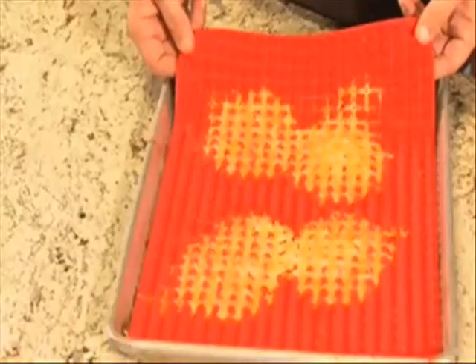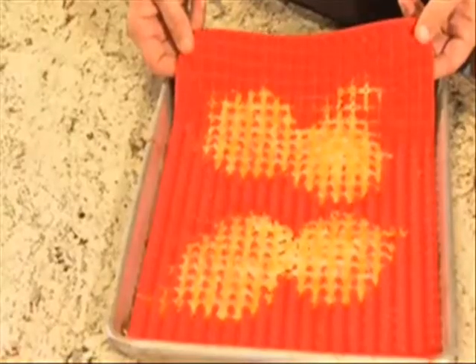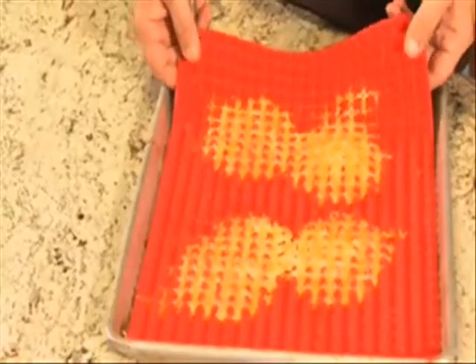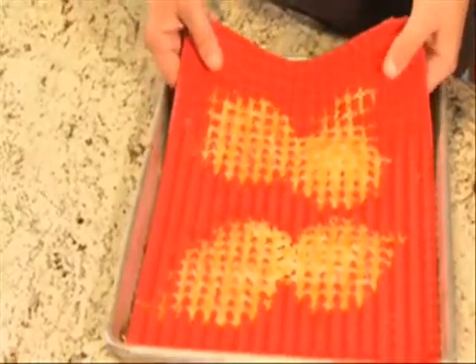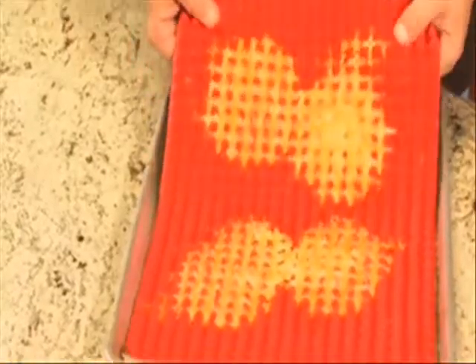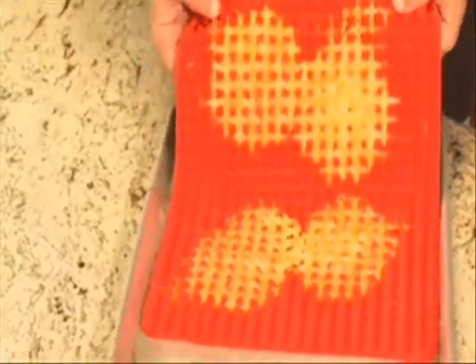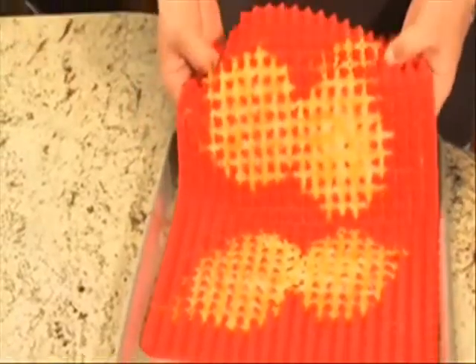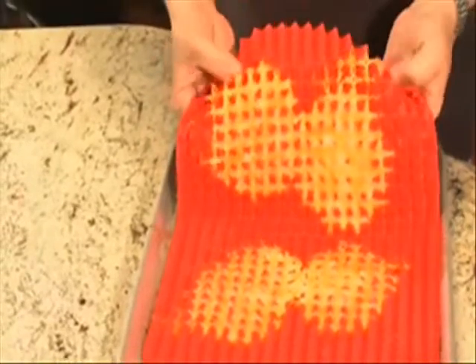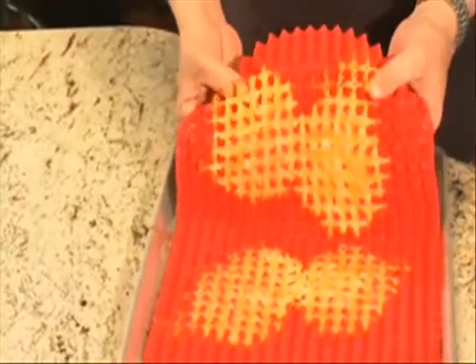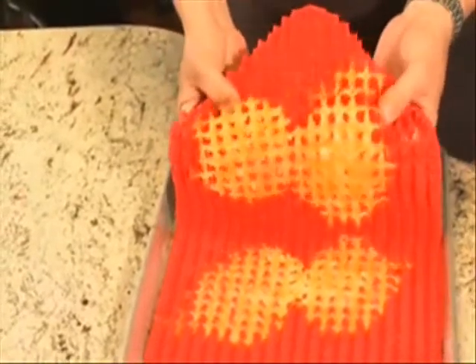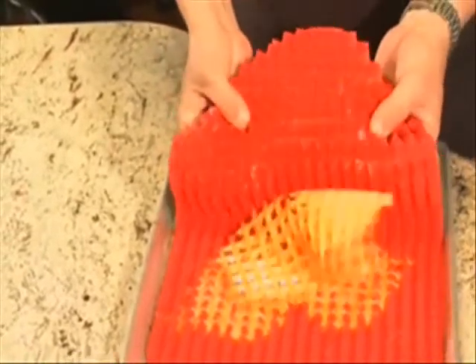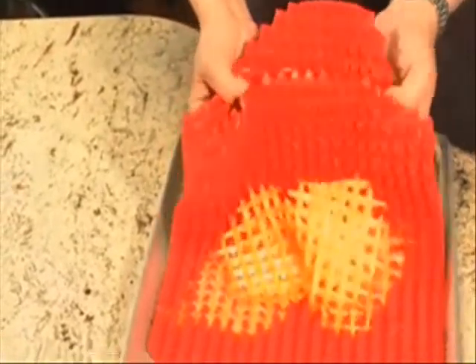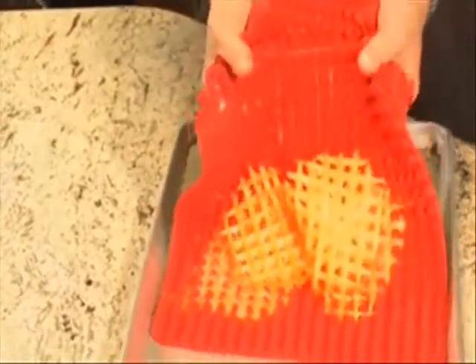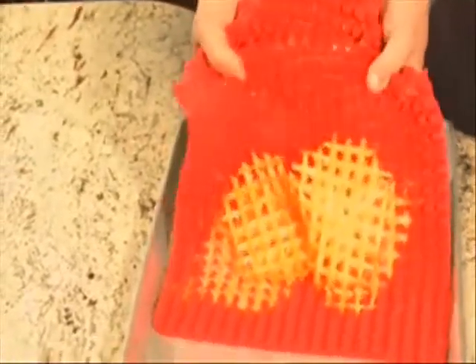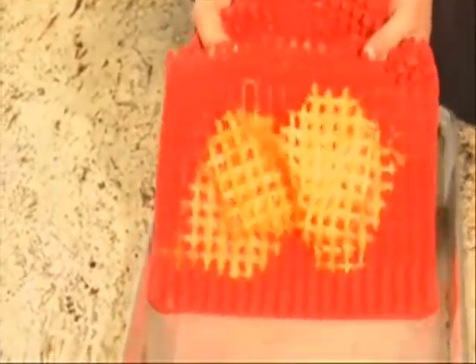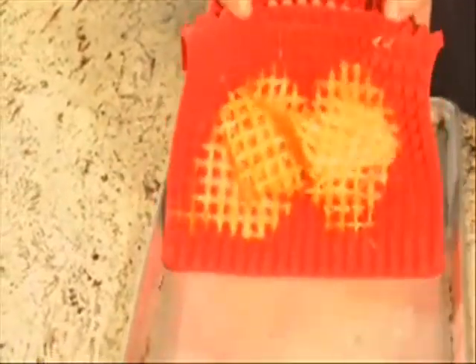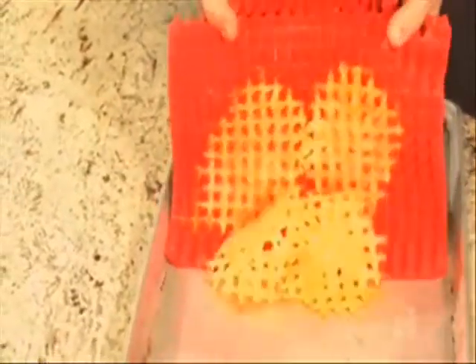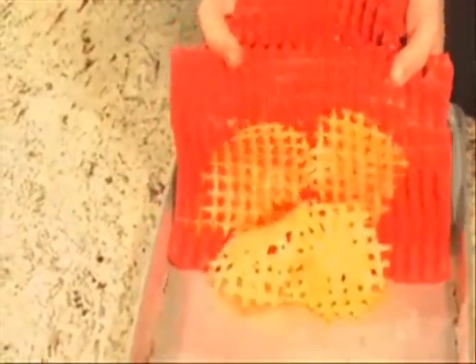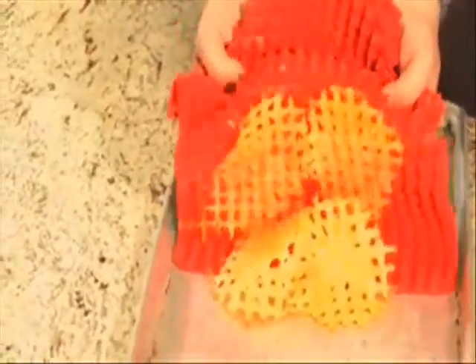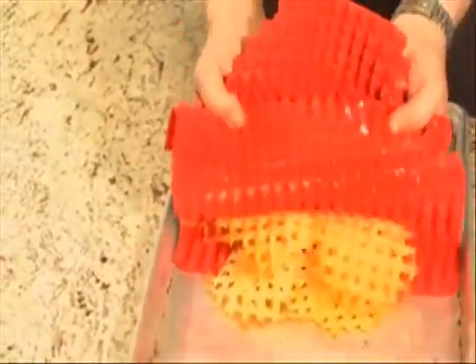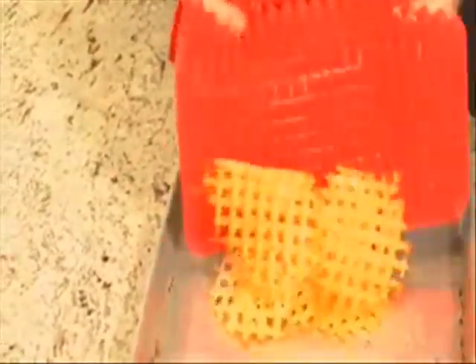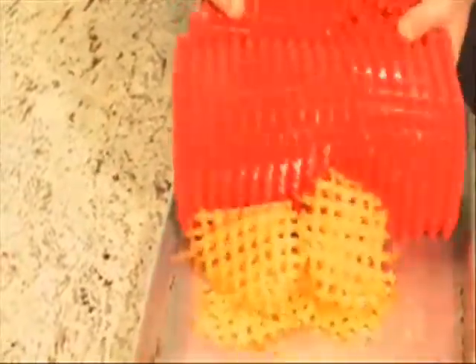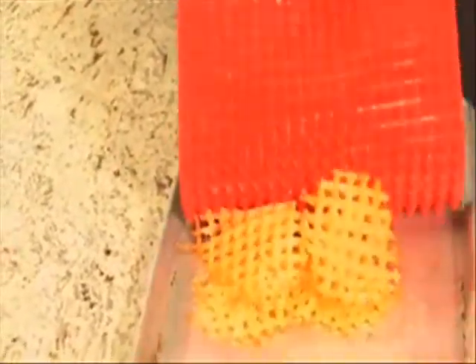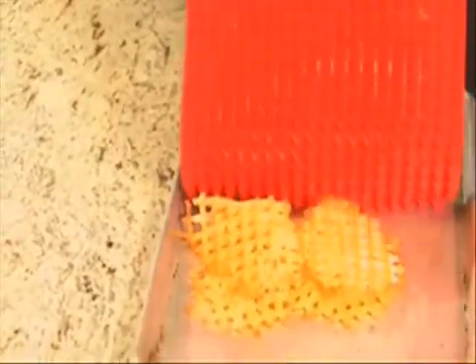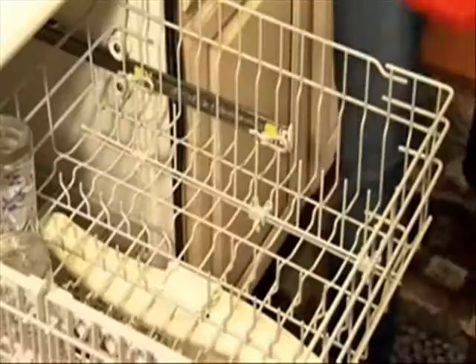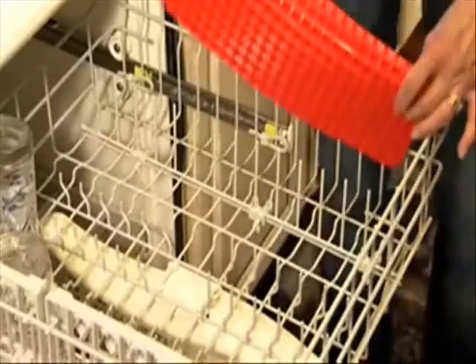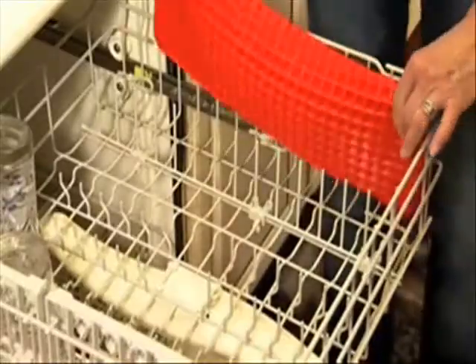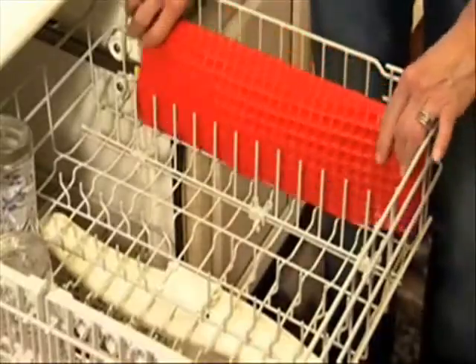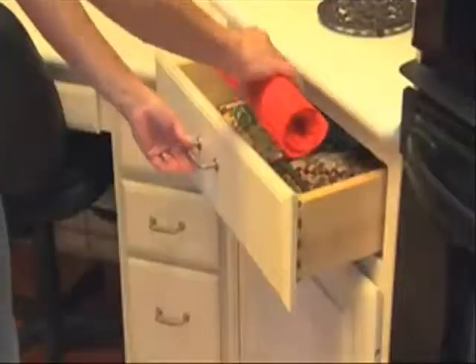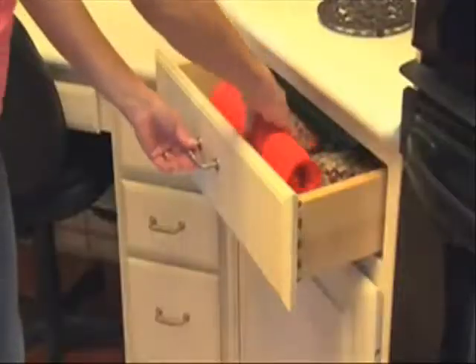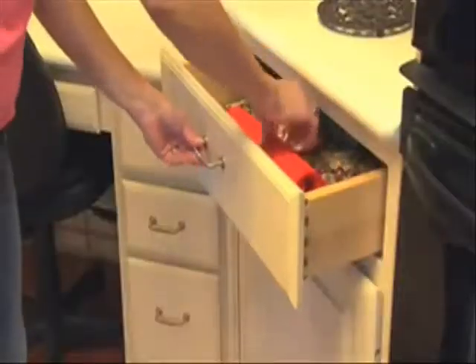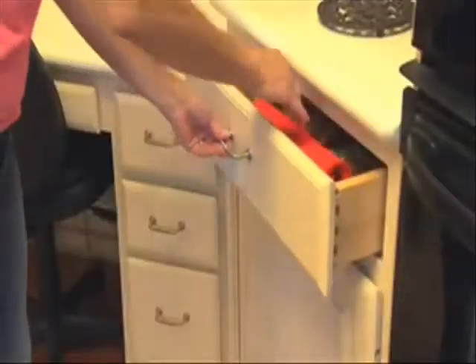Made of food-grade non-stick silicone, it cleans up easy. Melted cheese just rolls right off. Dishwasher safe and stores in a drawer.